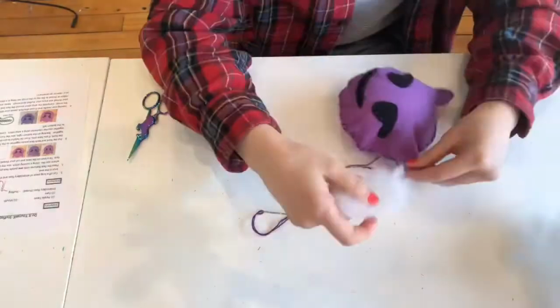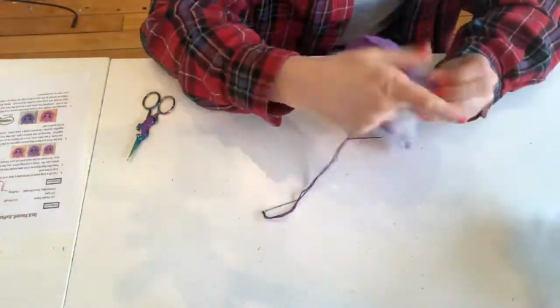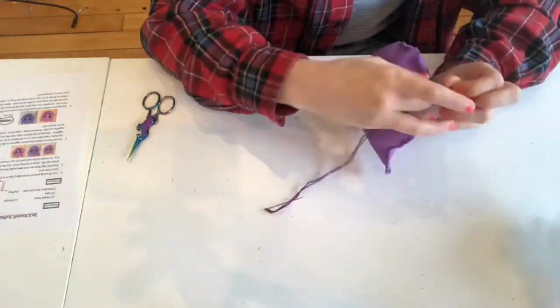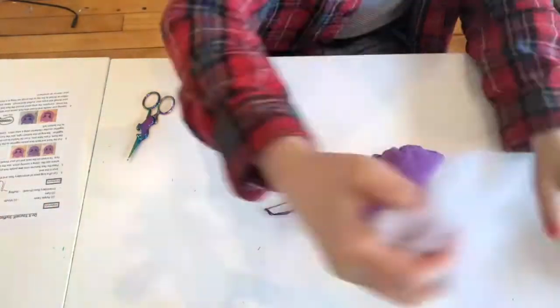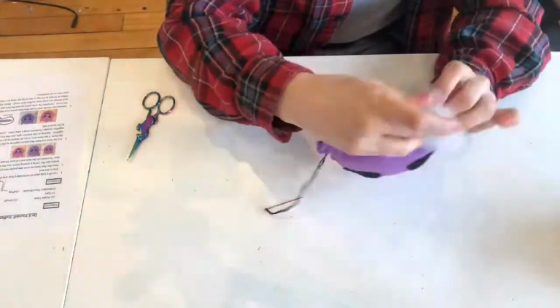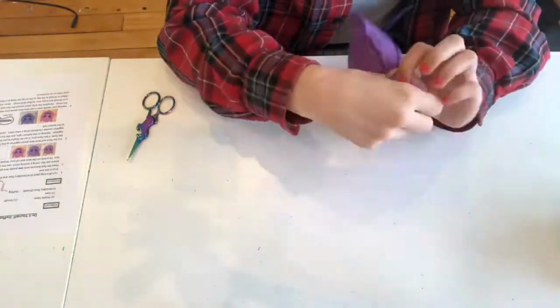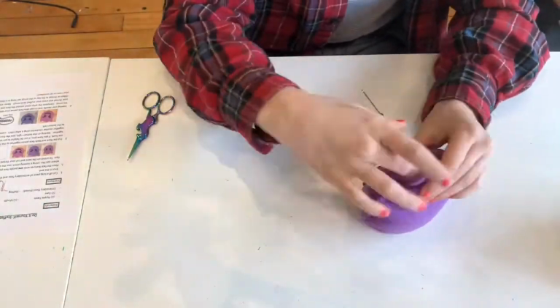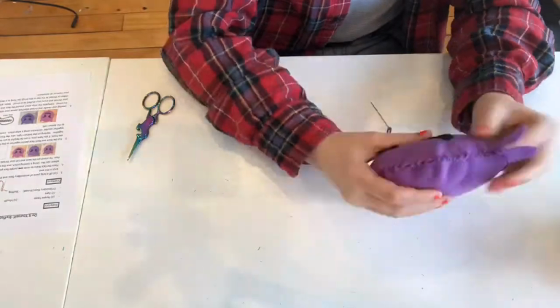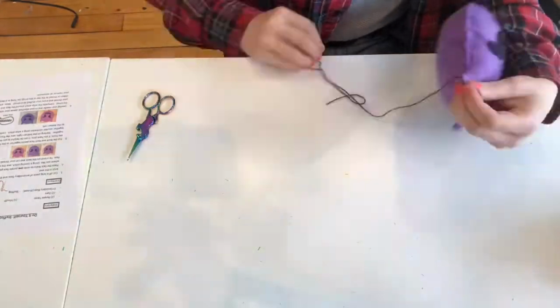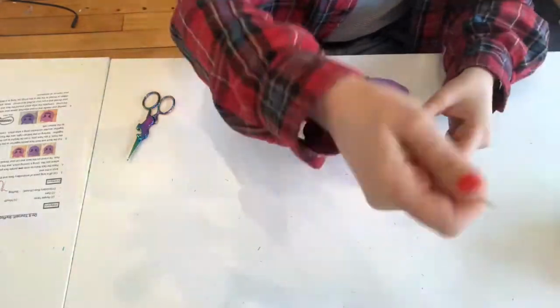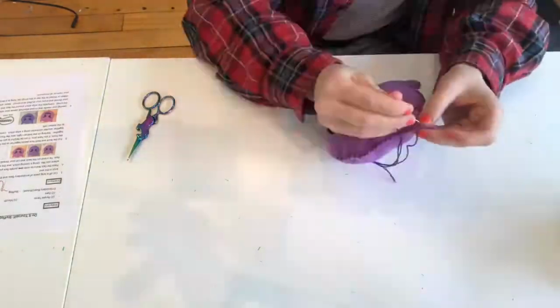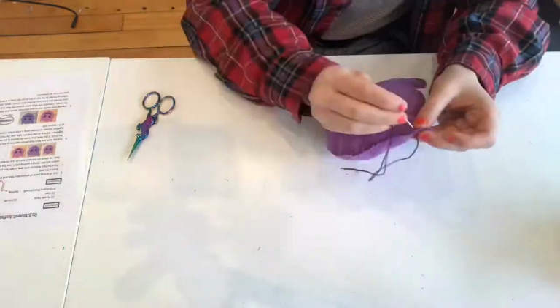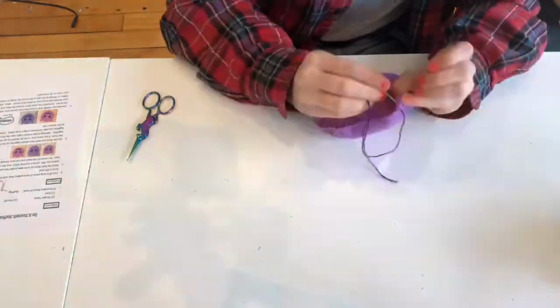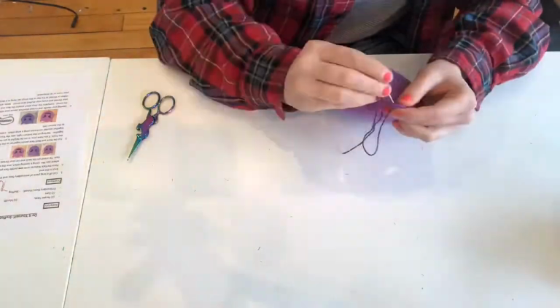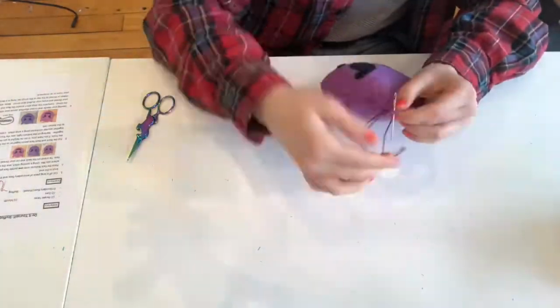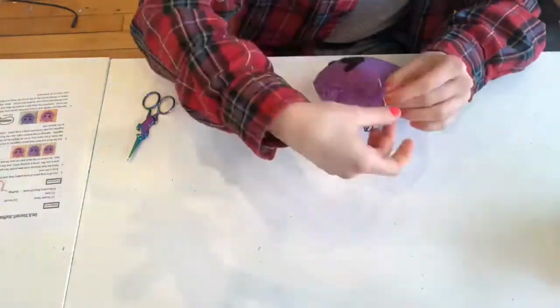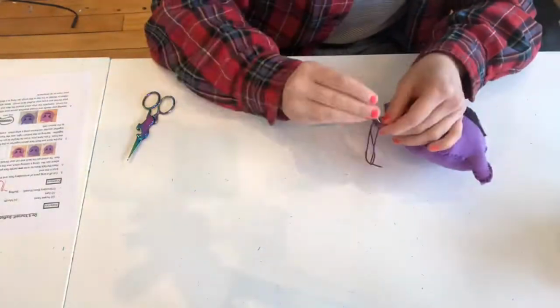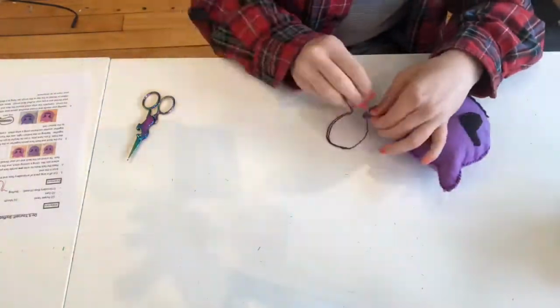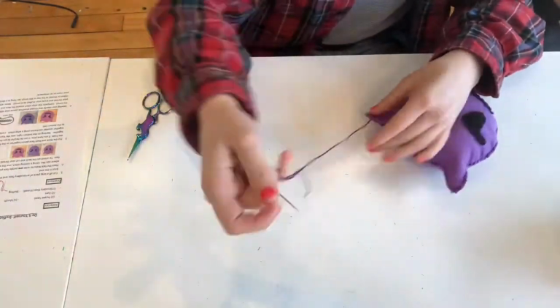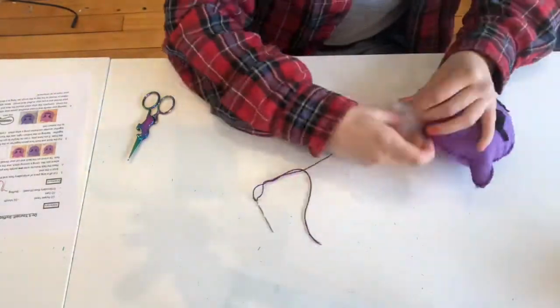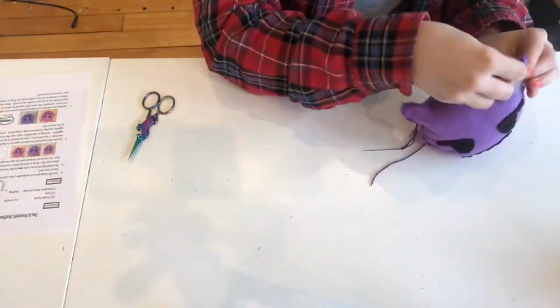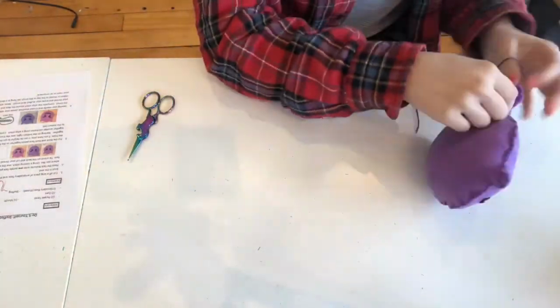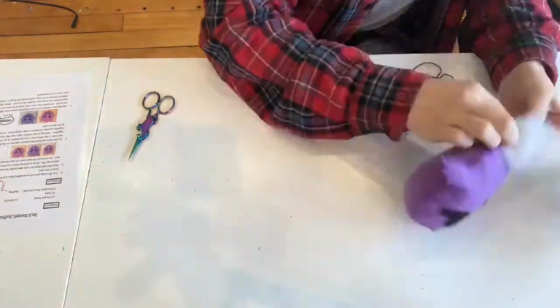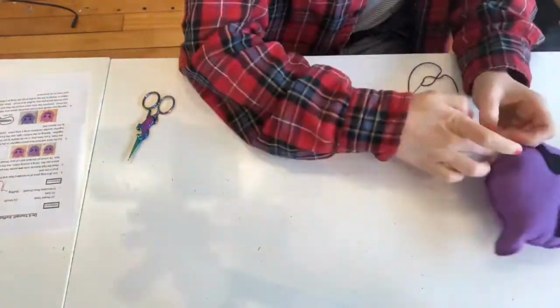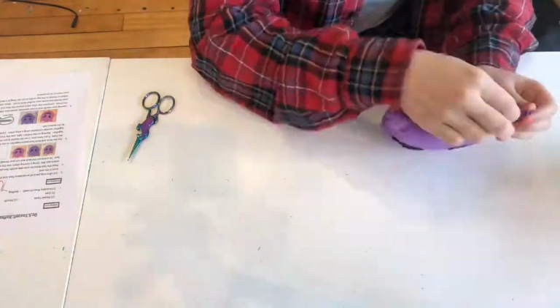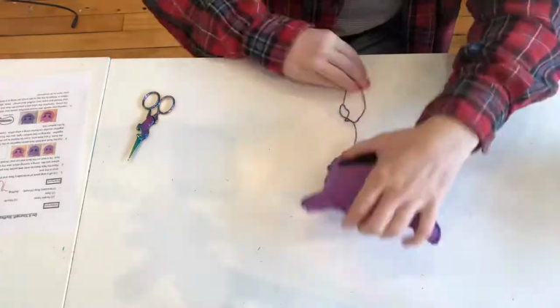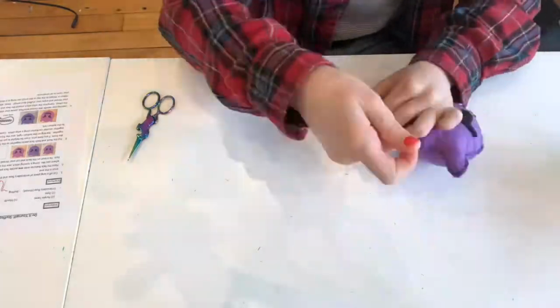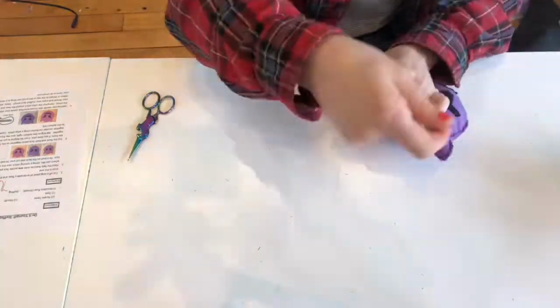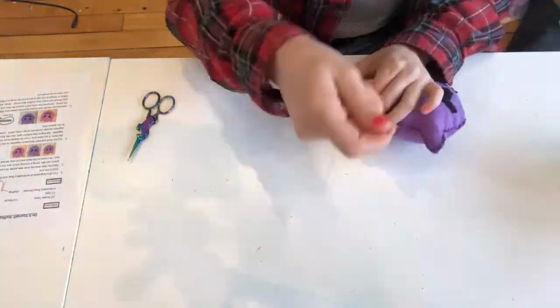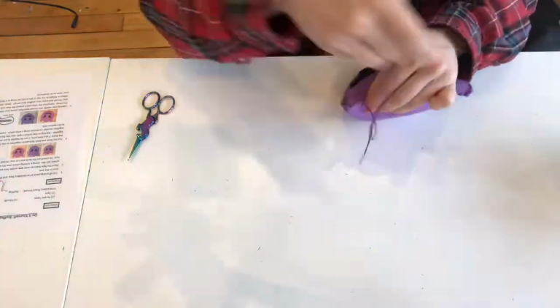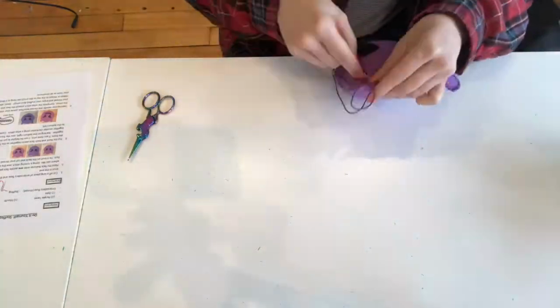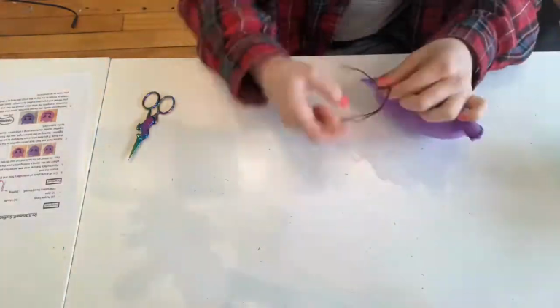Keep whip stitching and stuffing till you reach the end. And once you do that you are all done — enjoy your Devil Emoji!